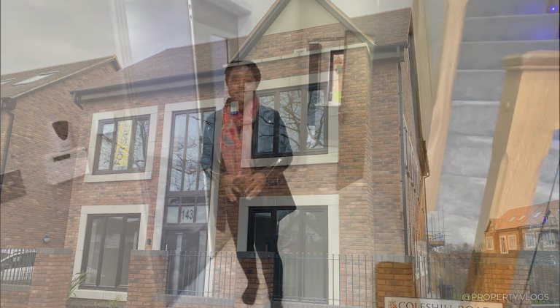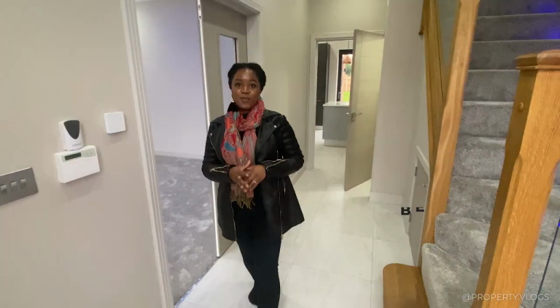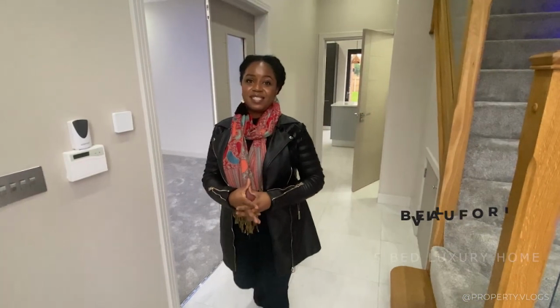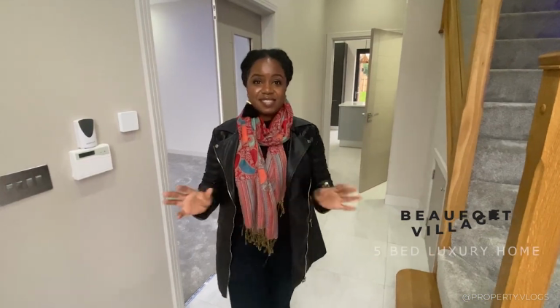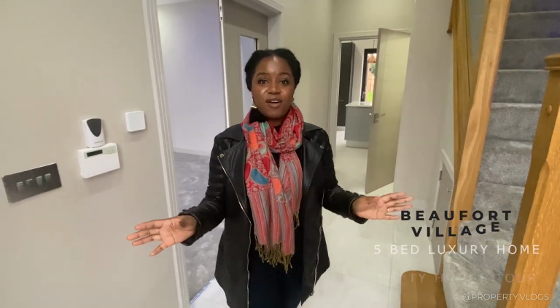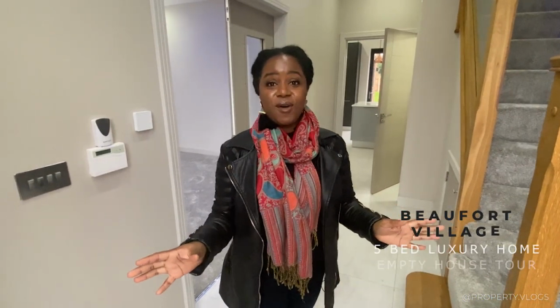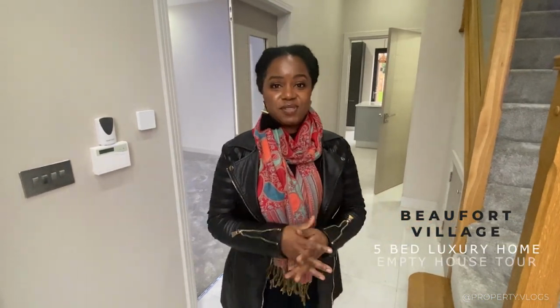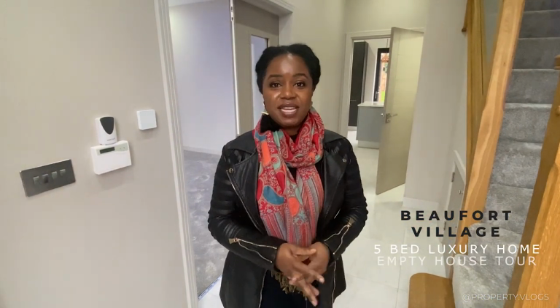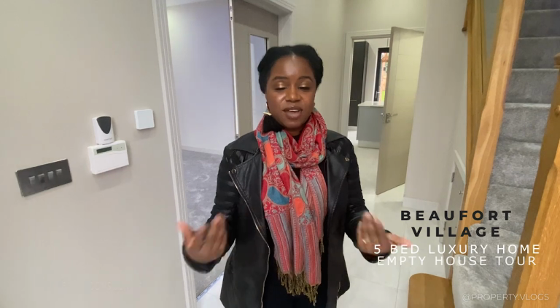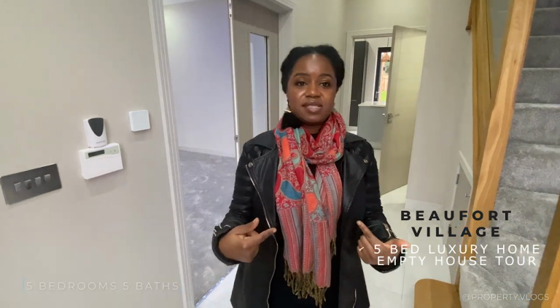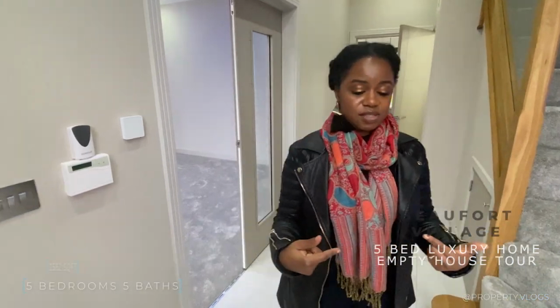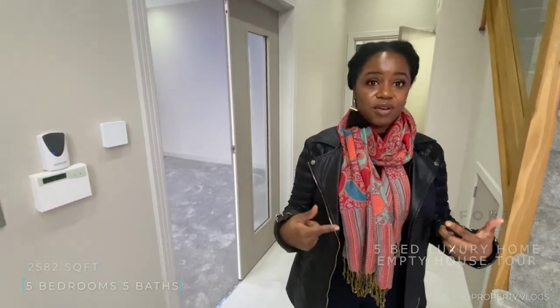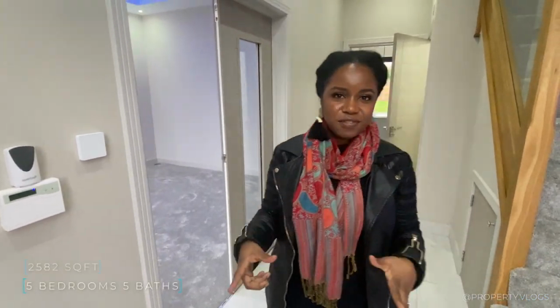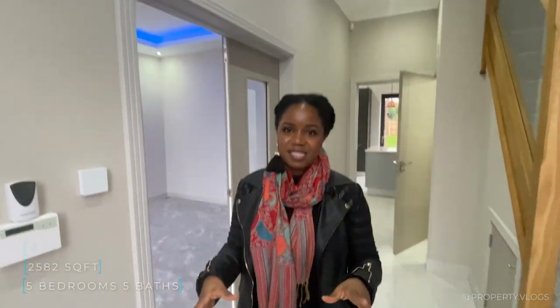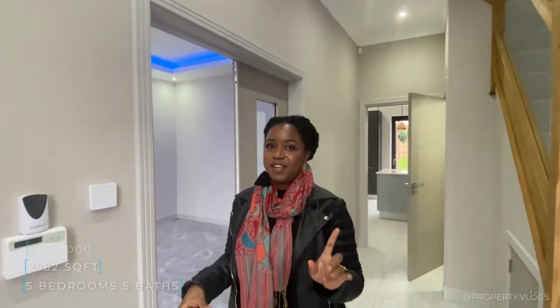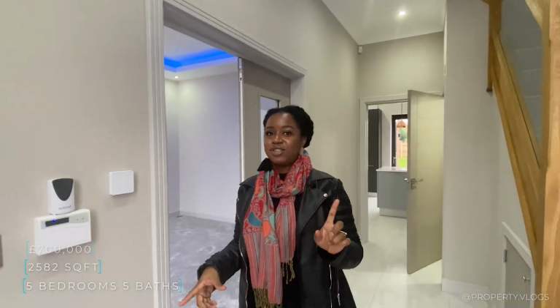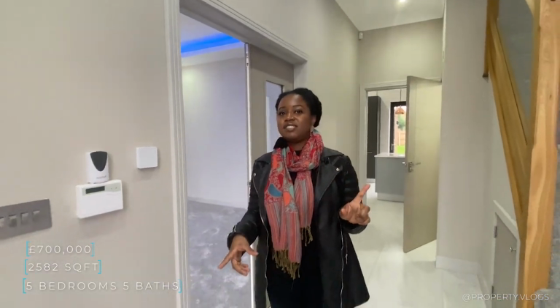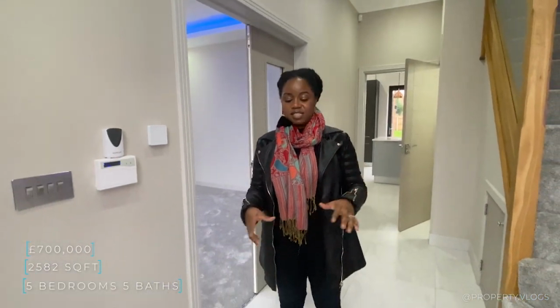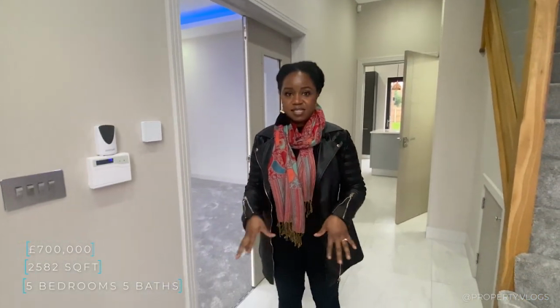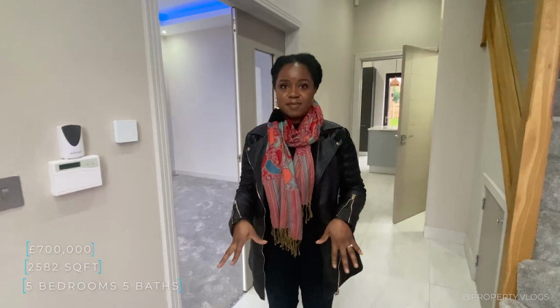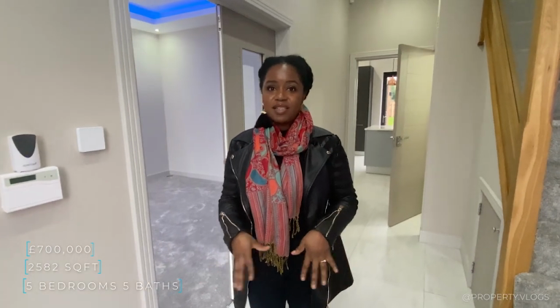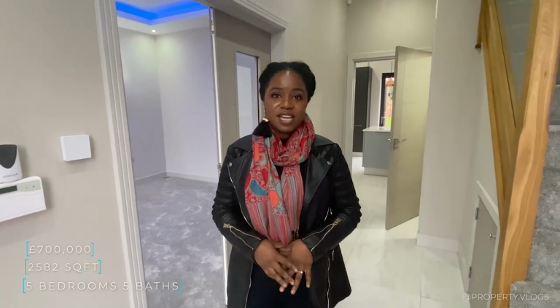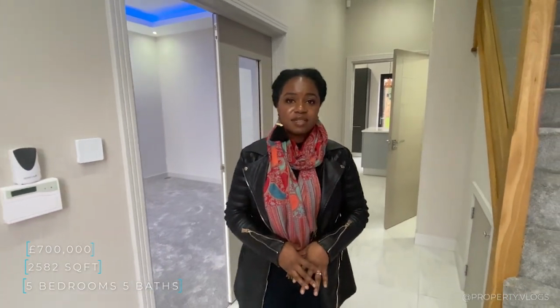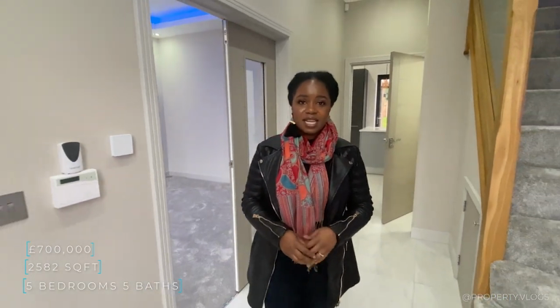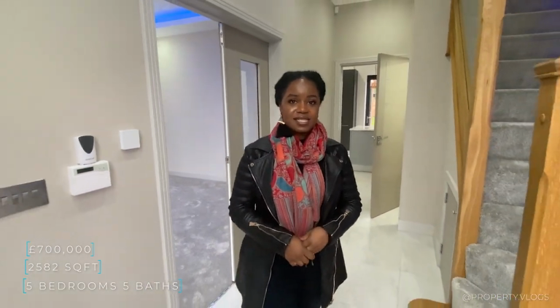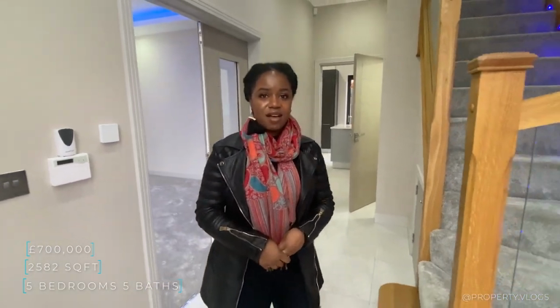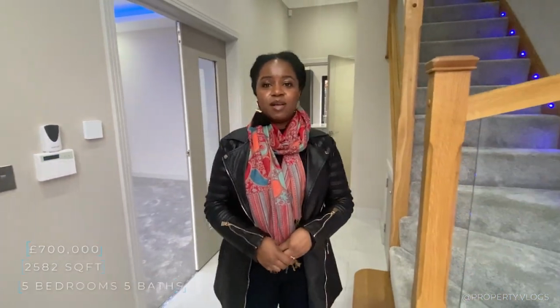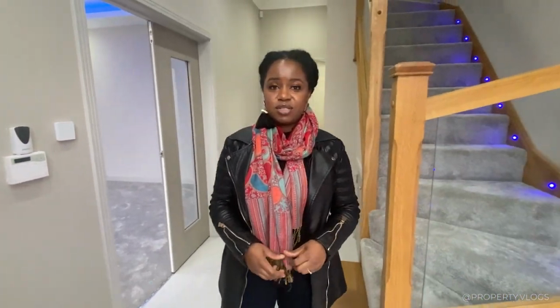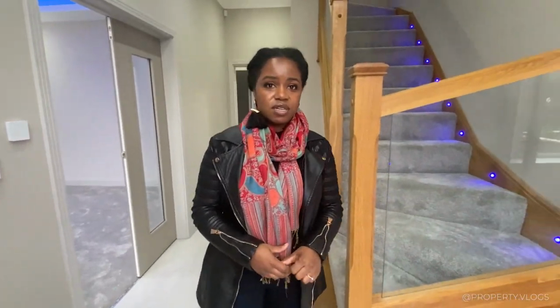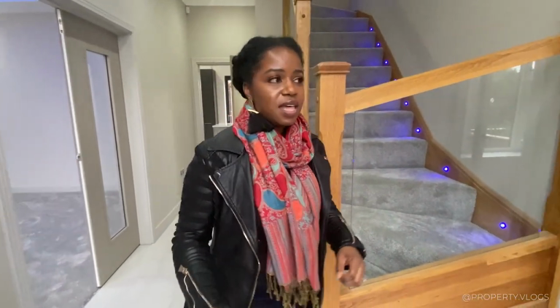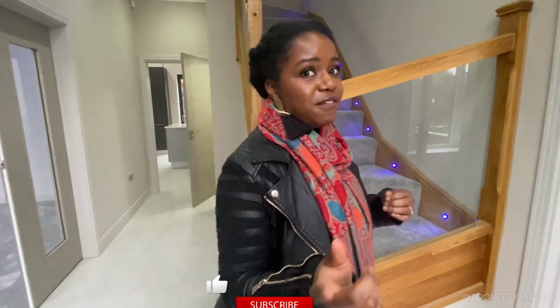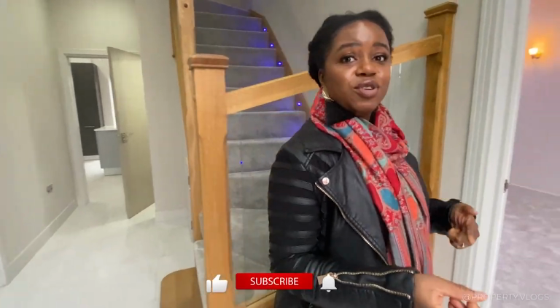Welcome to the inside of your entryway. As you come inside you've got underfloor heating — that's the first thing you'll notice in this space. All the tiles in this house are Porcelanosa.